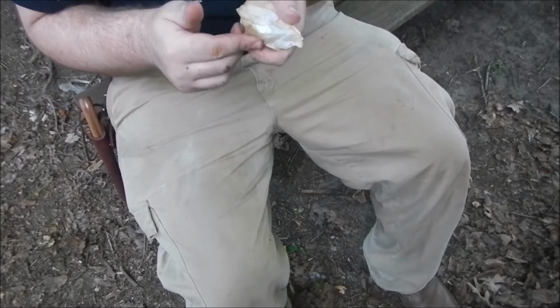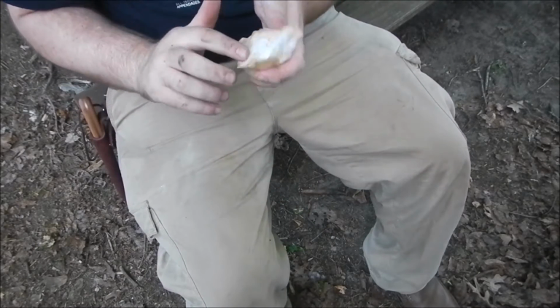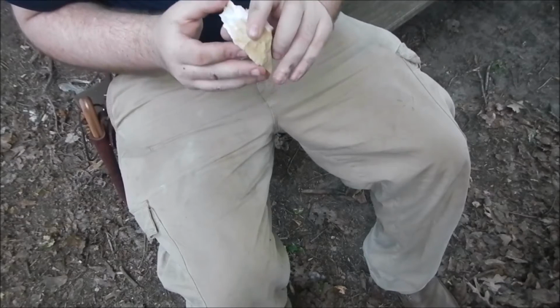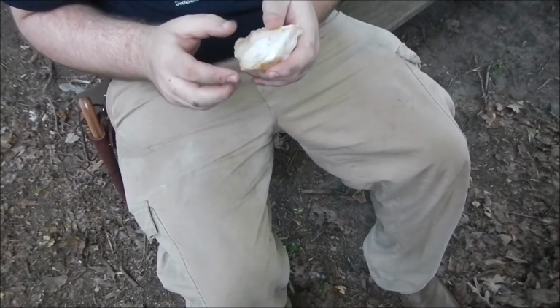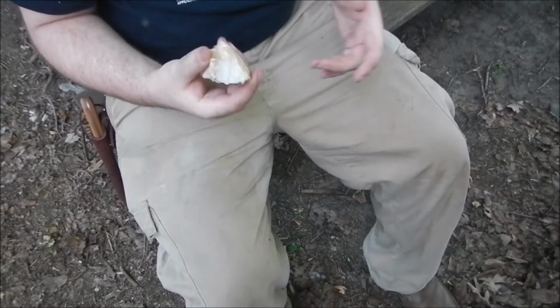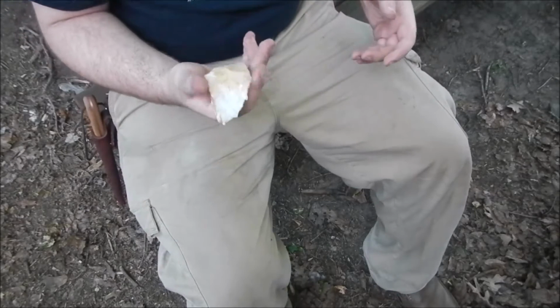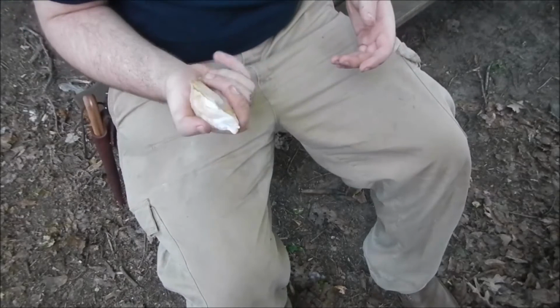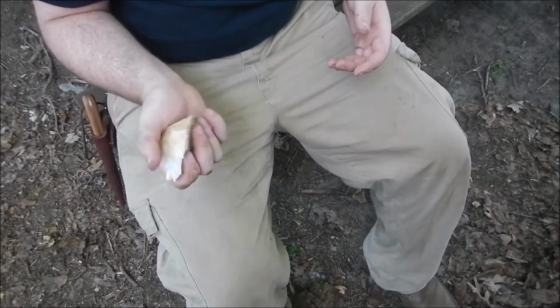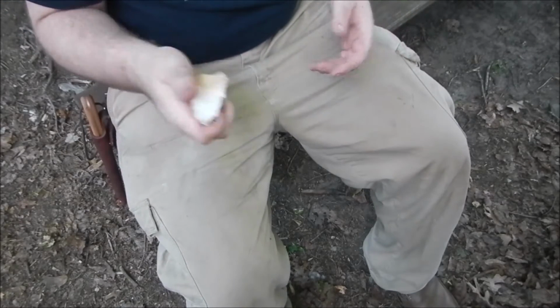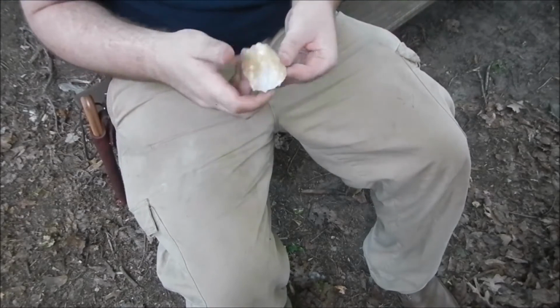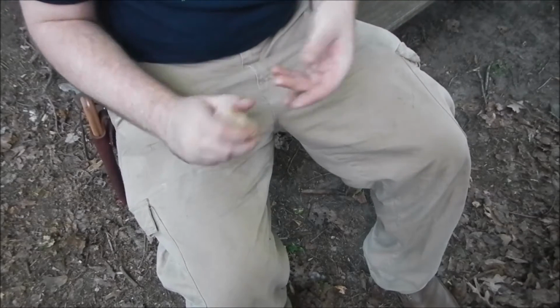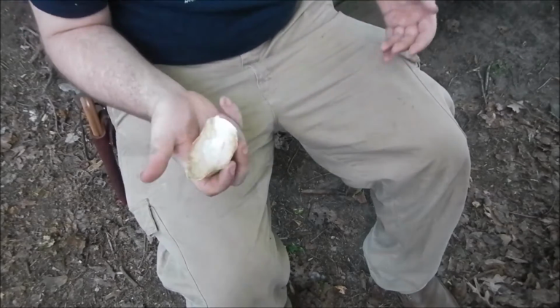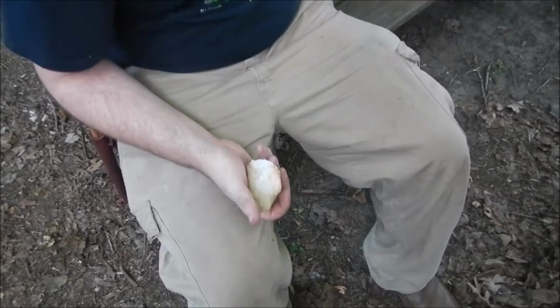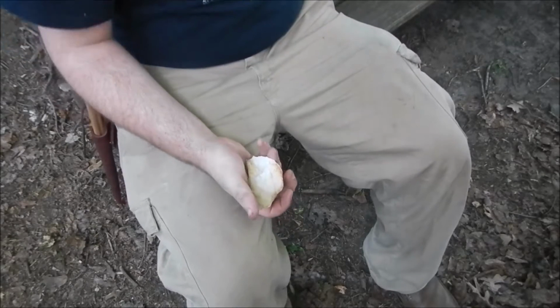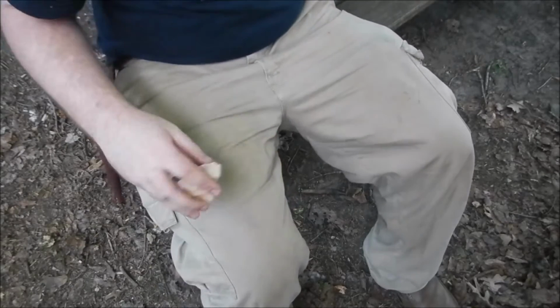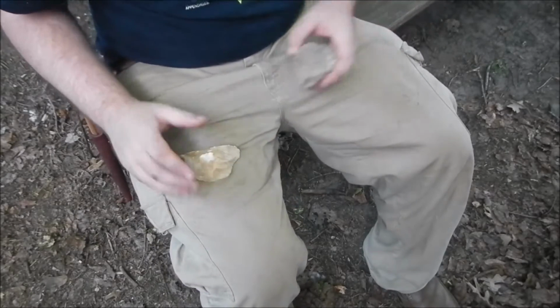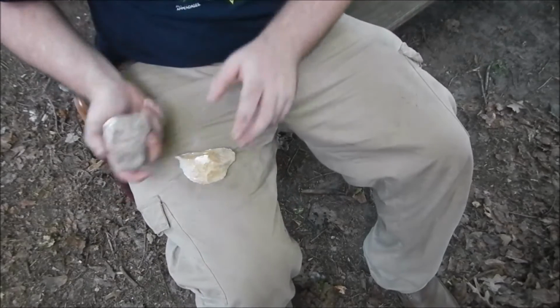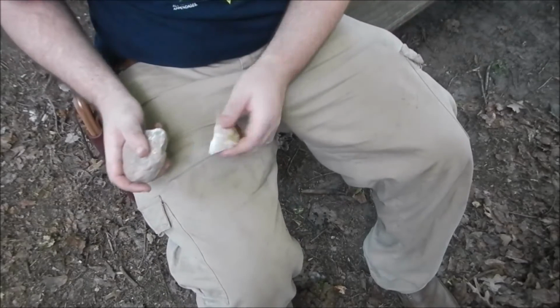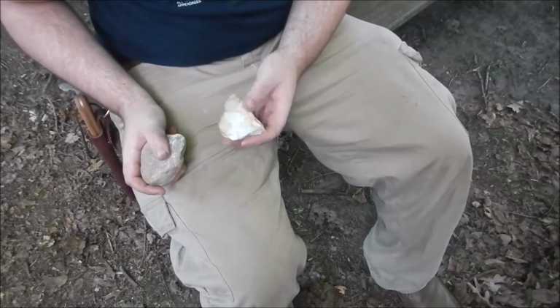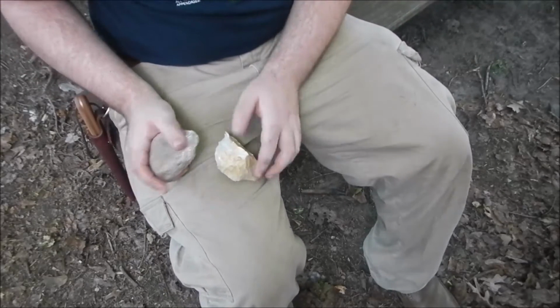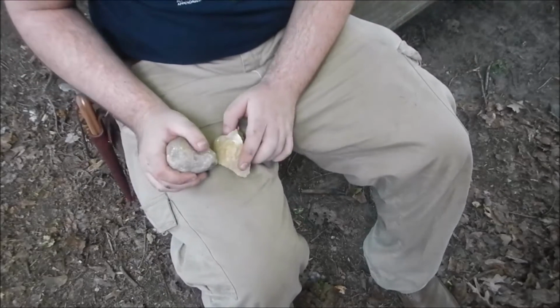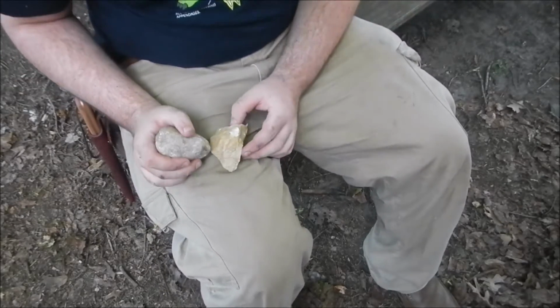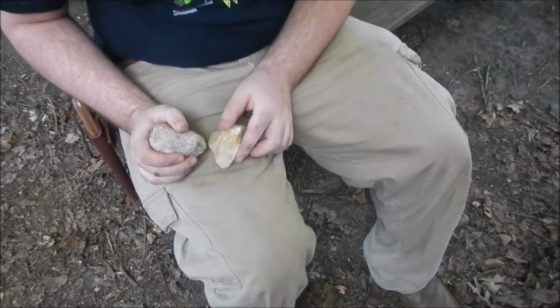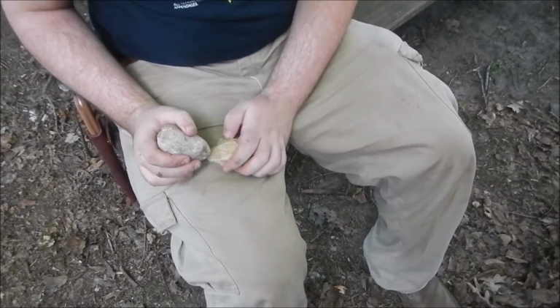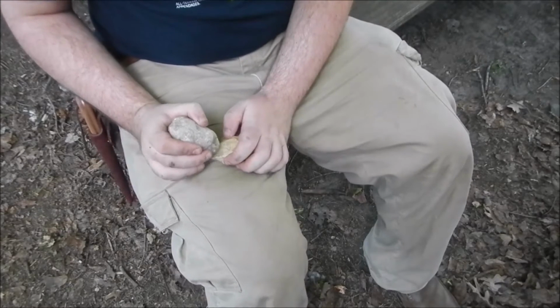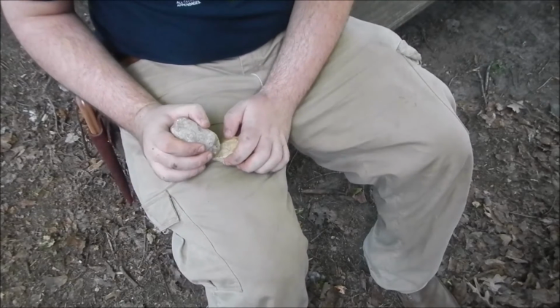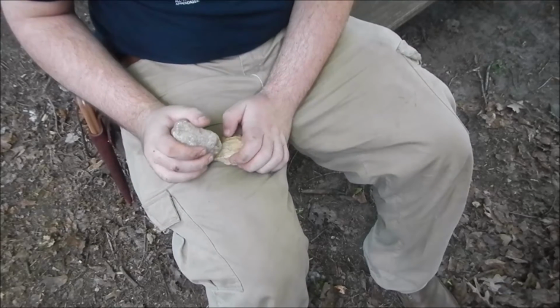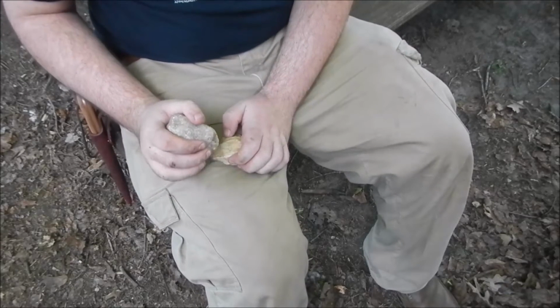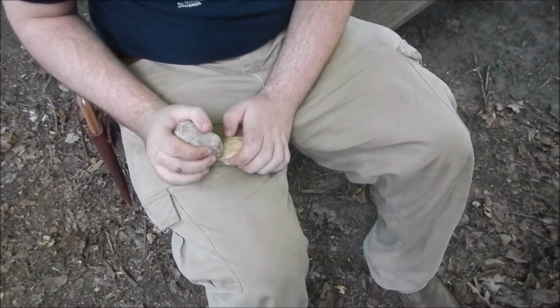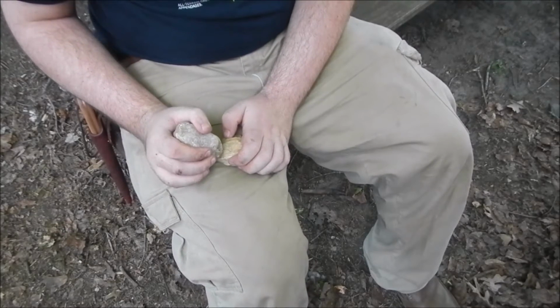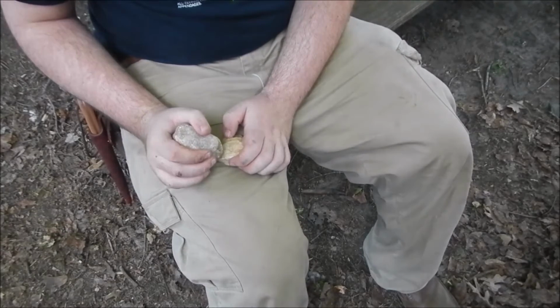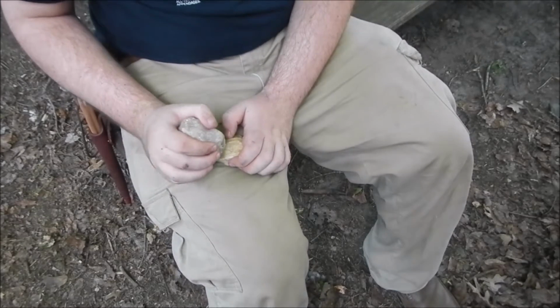It has a tight grain, and I started hitting it with a rock, and guess what? I've been able to get some flakes off of it — some good usable flakes that I can use for flint steels.